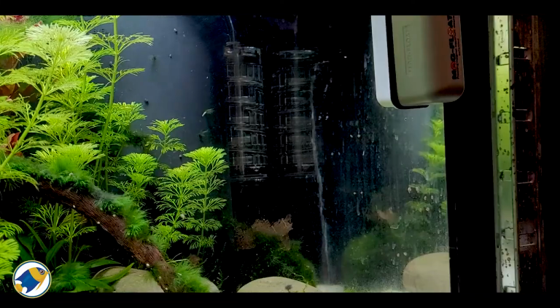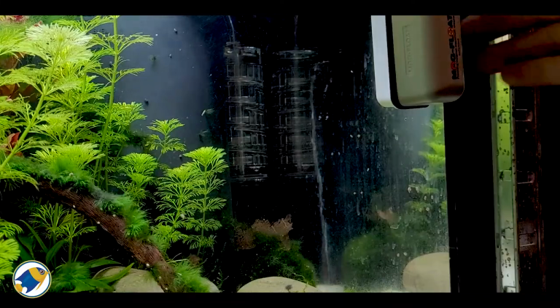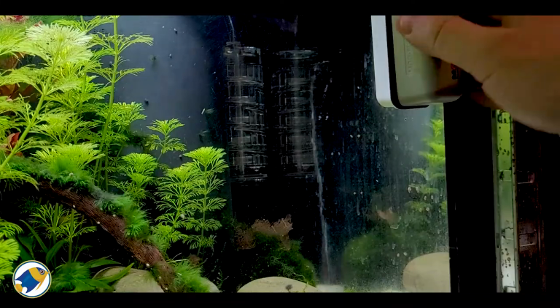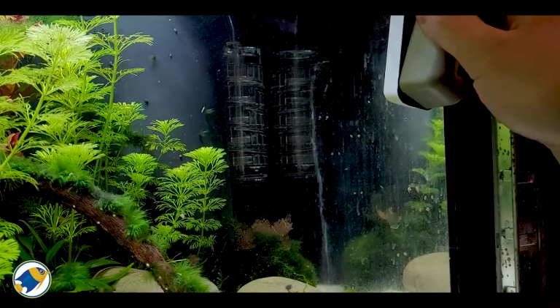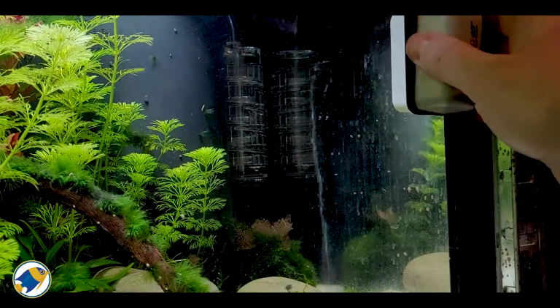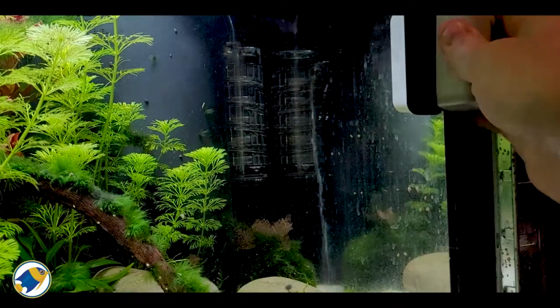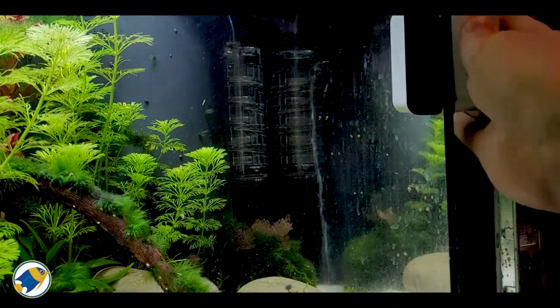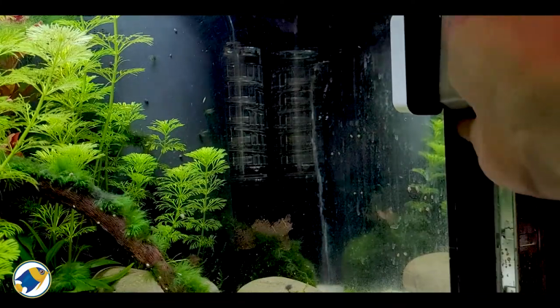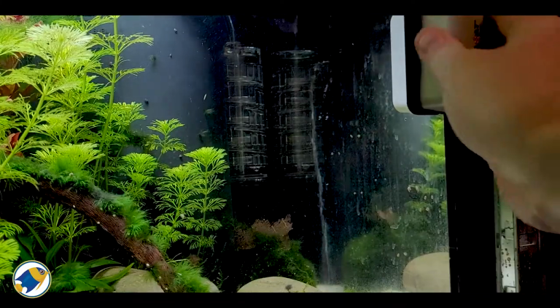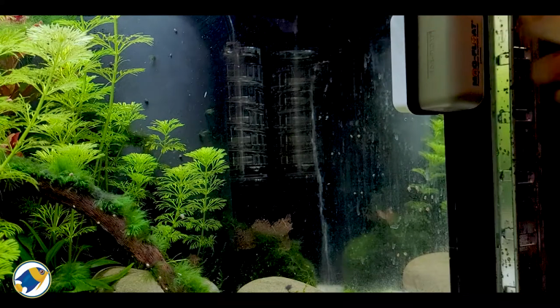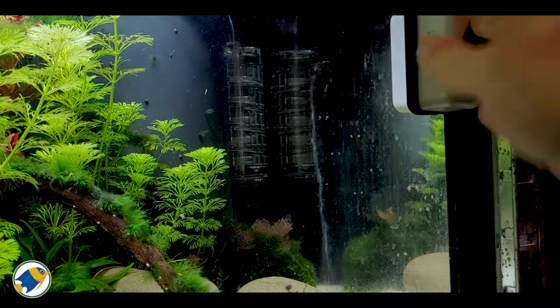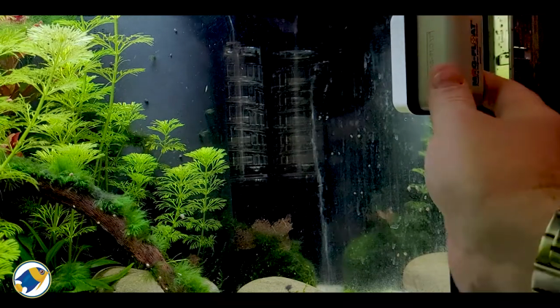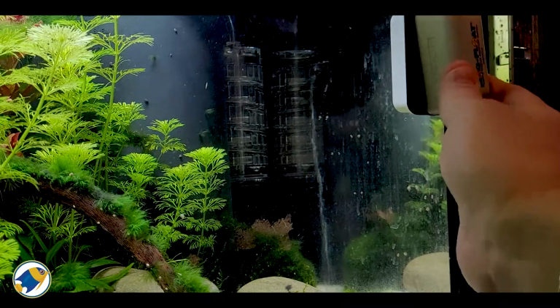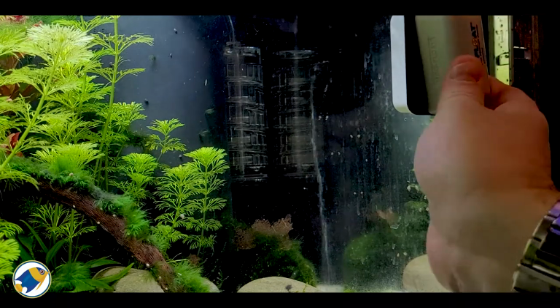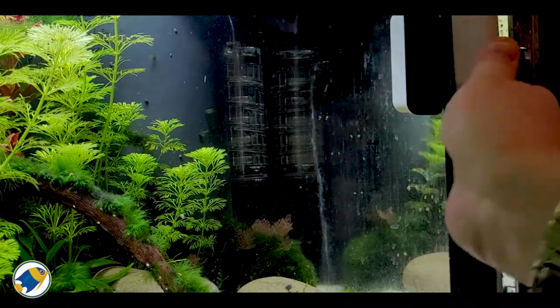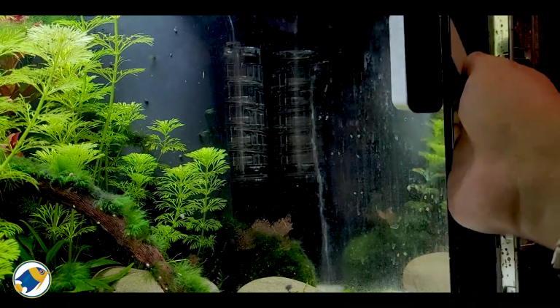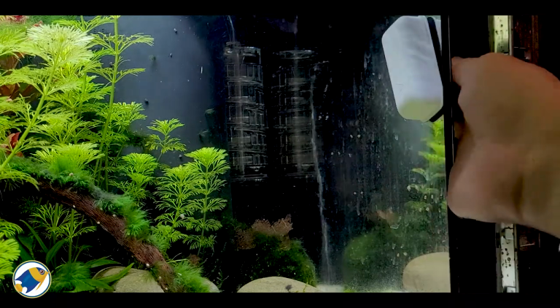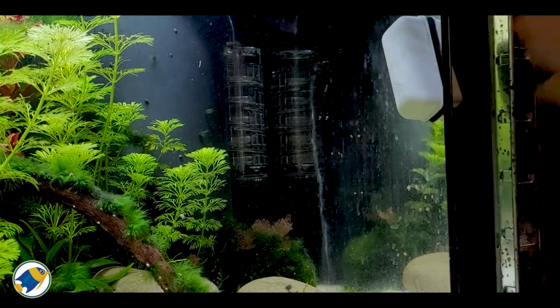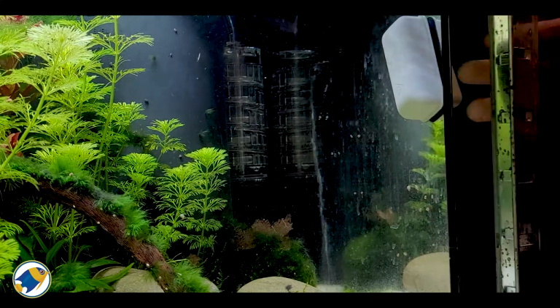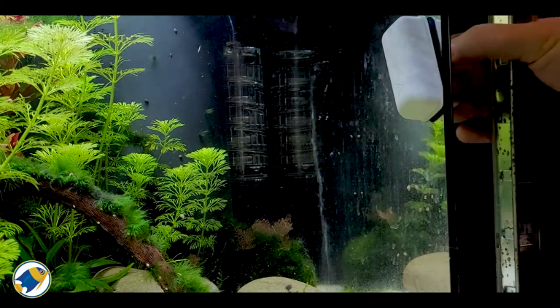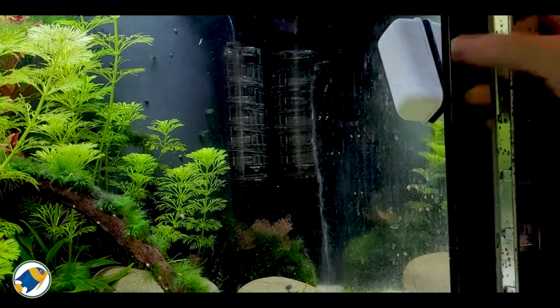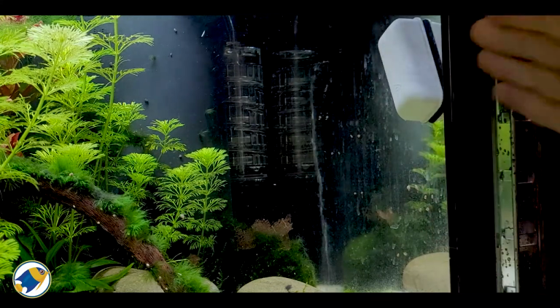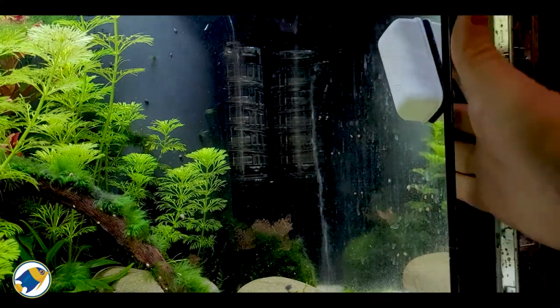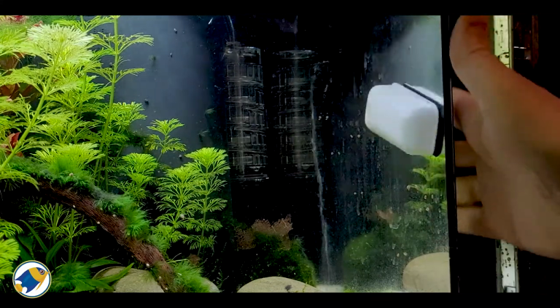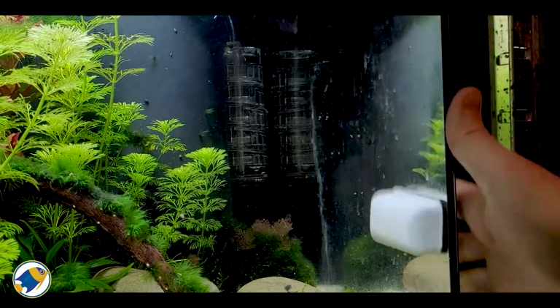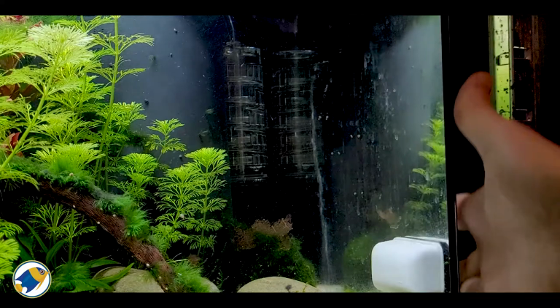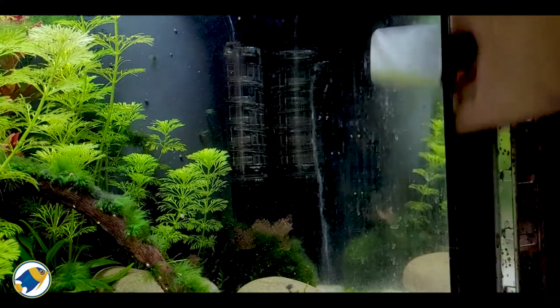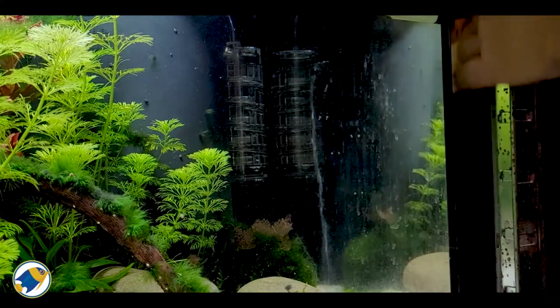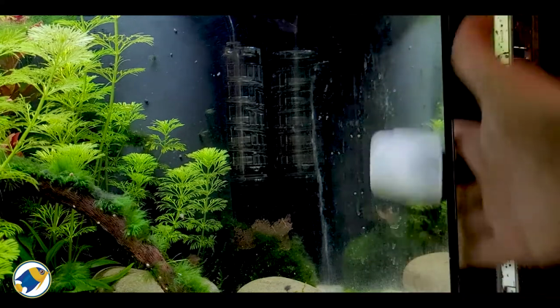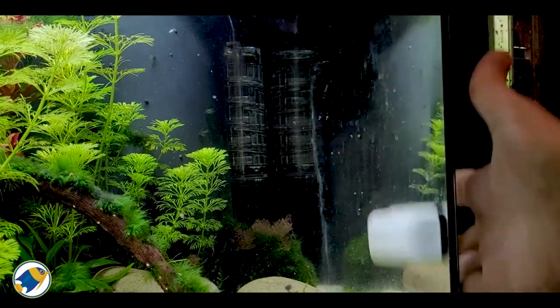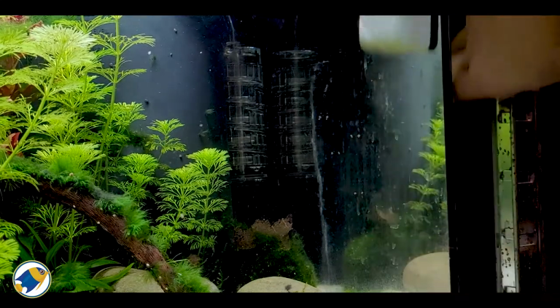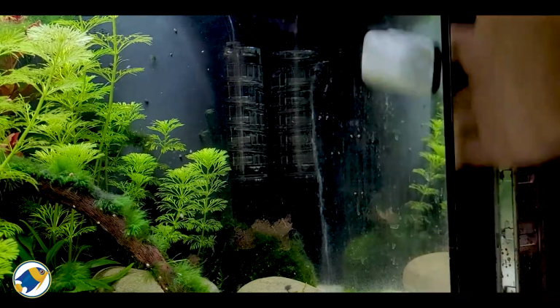On the other side now — I'm just going to see if I can wipe some of the algae off as well.